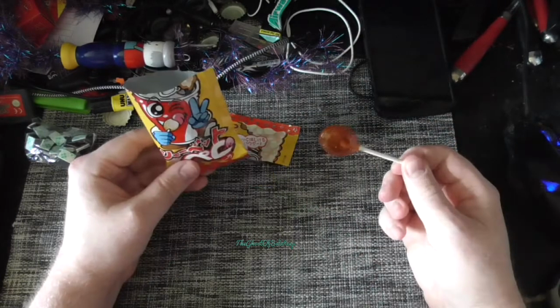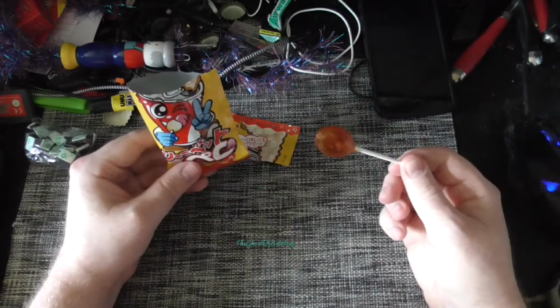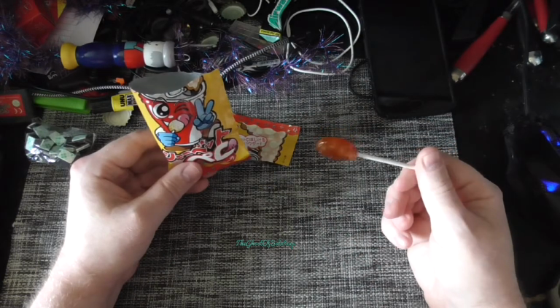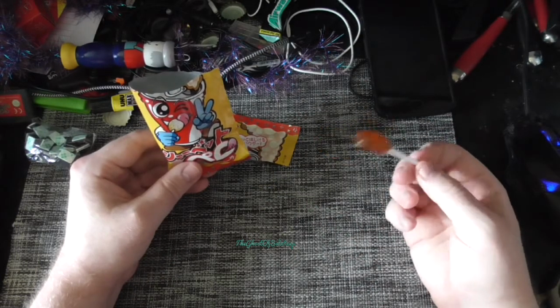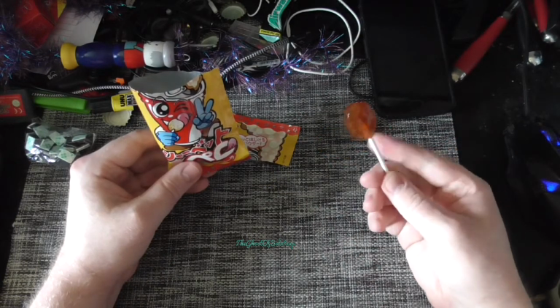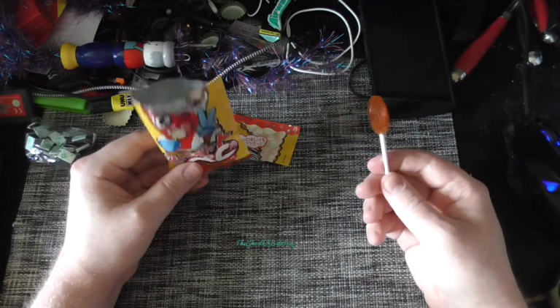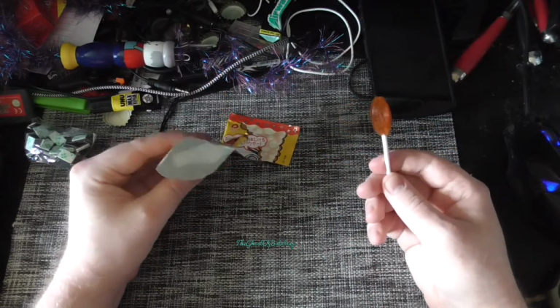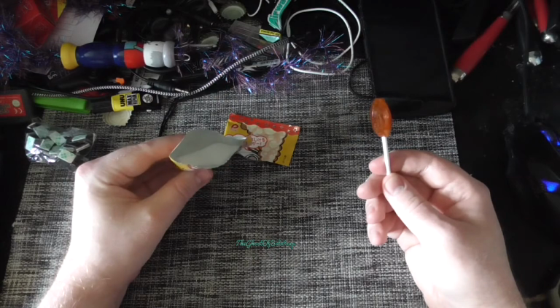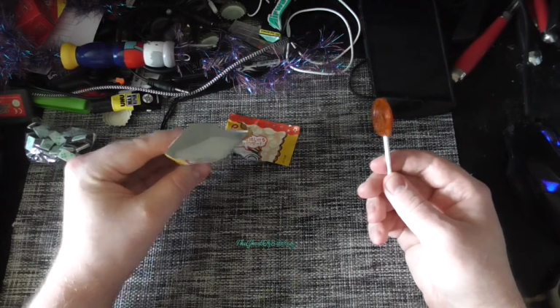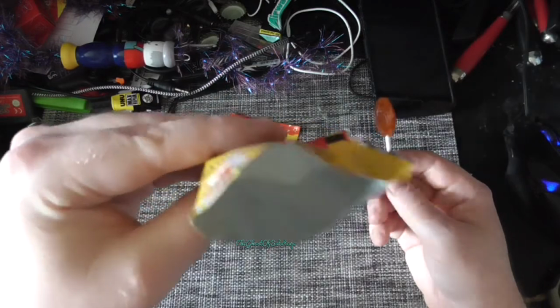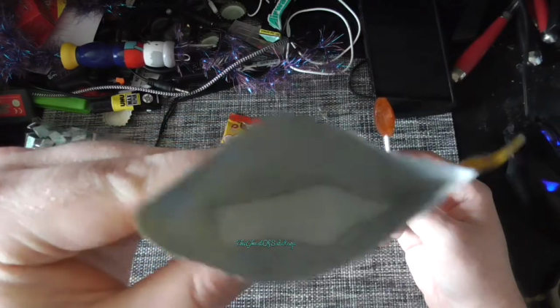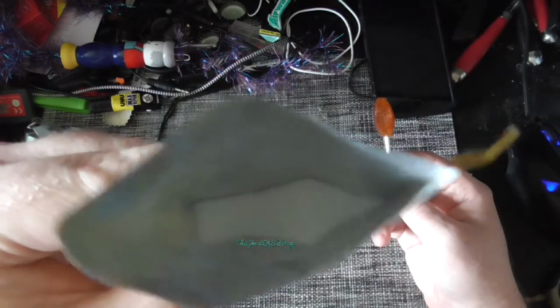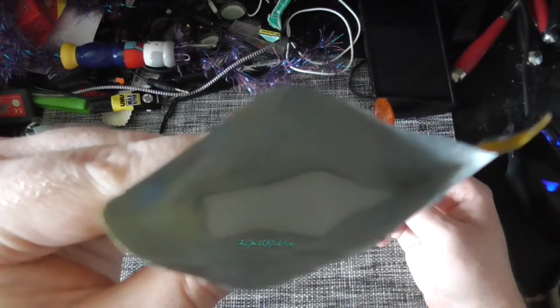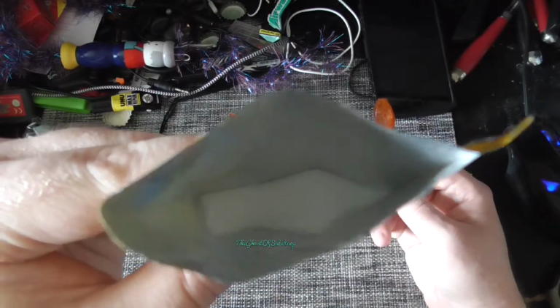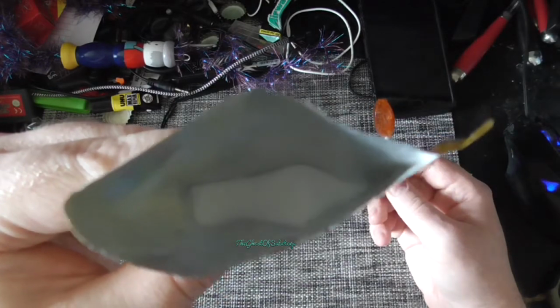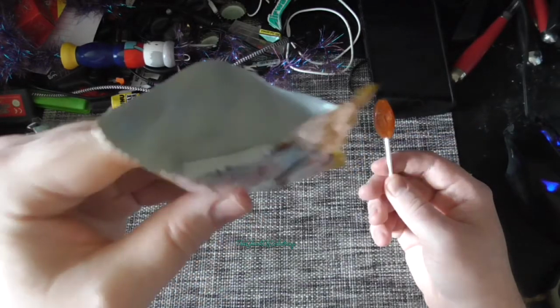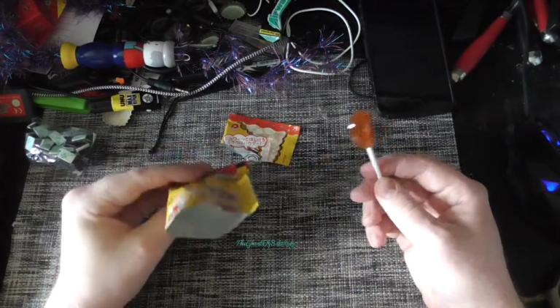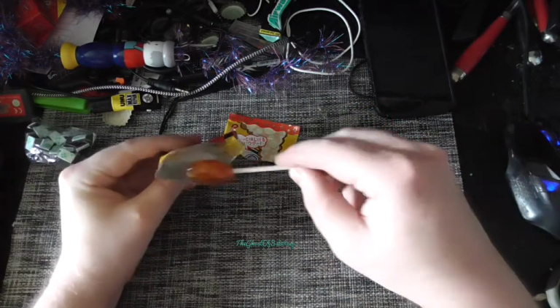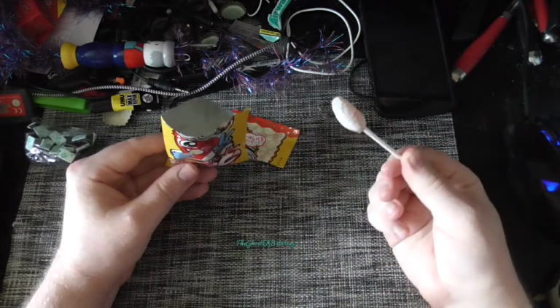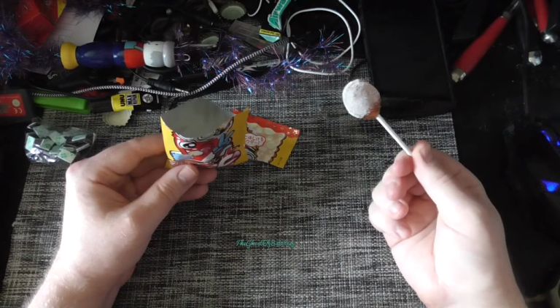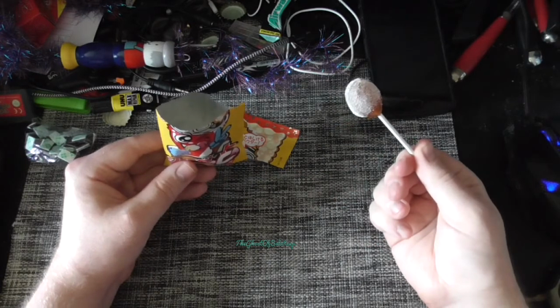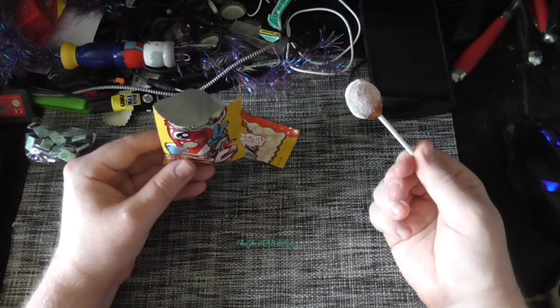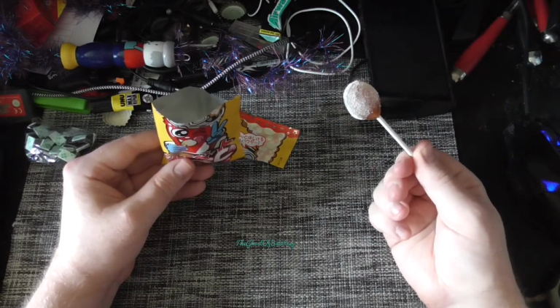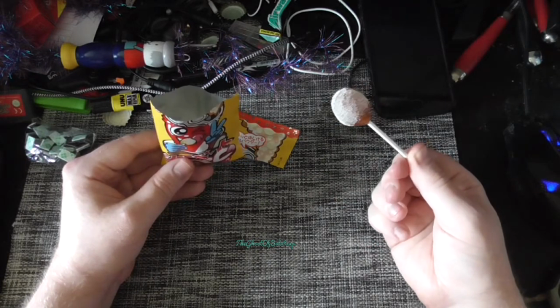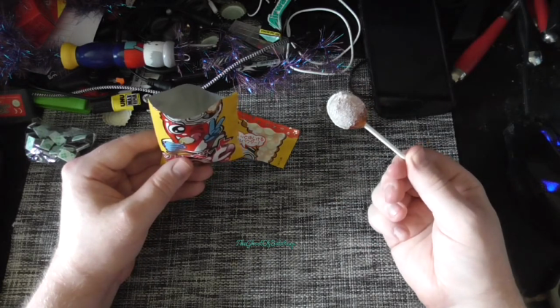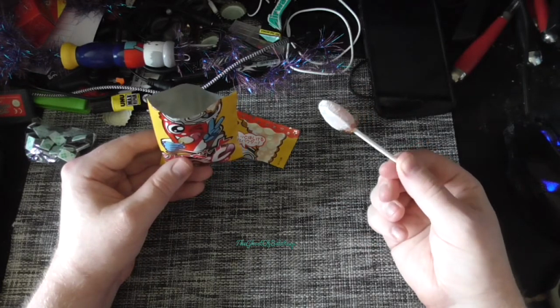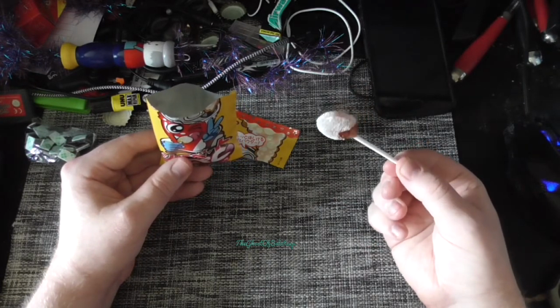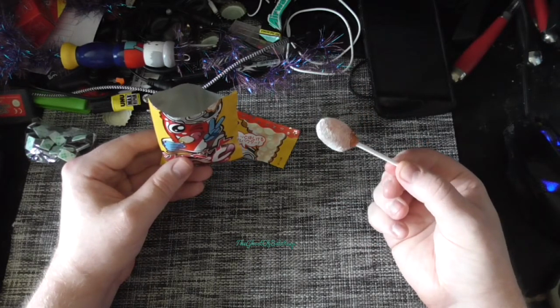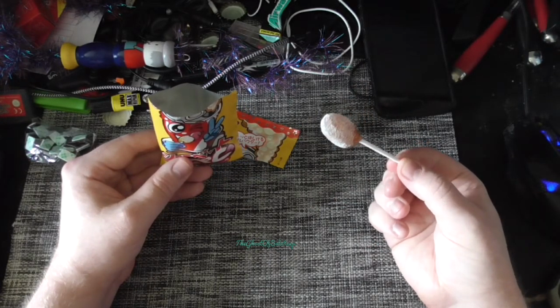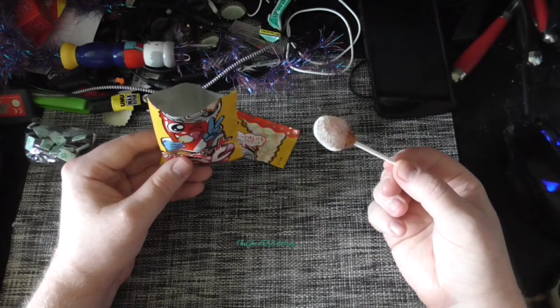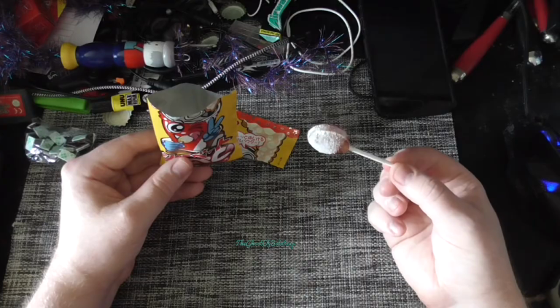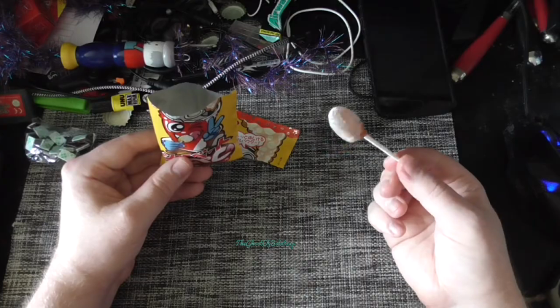Not great. I prefer the lolly over the powdery stuff. I definitely prefer a sherbet fountain over this.